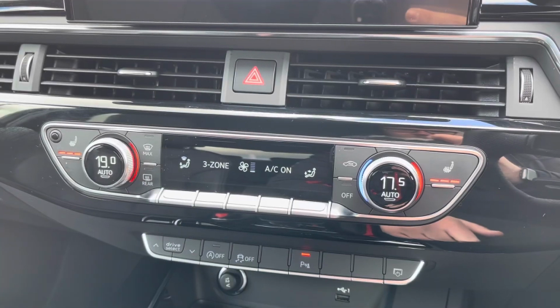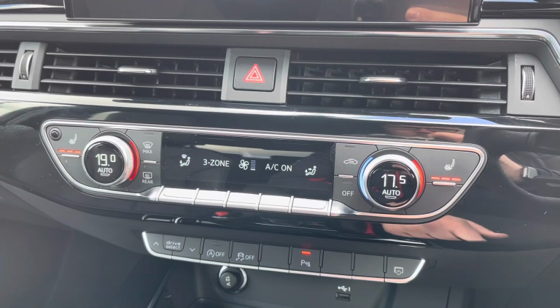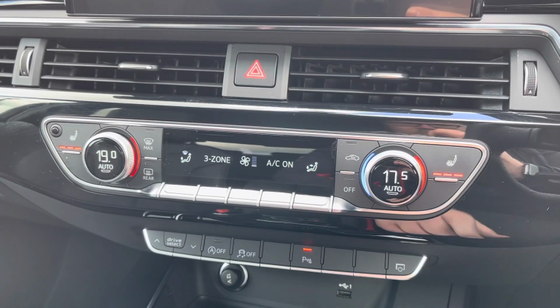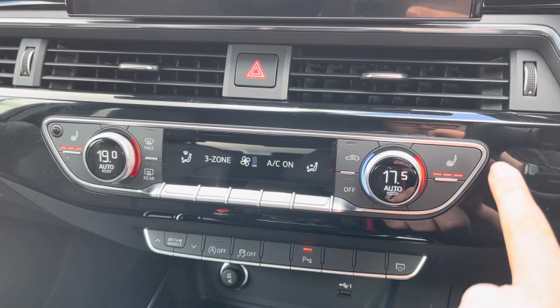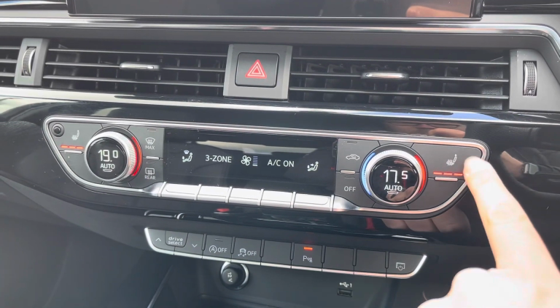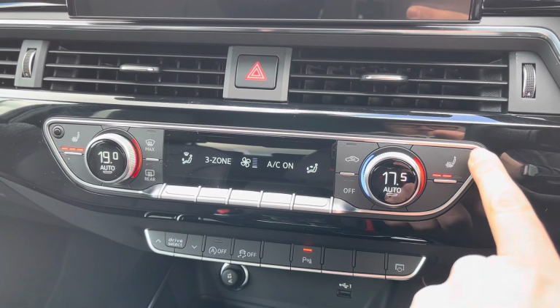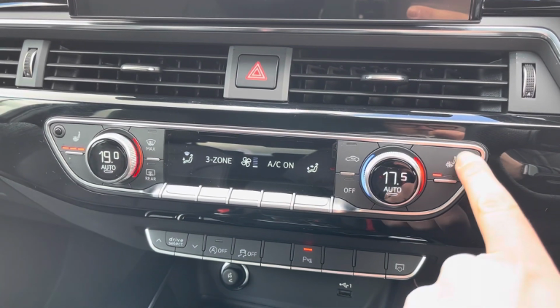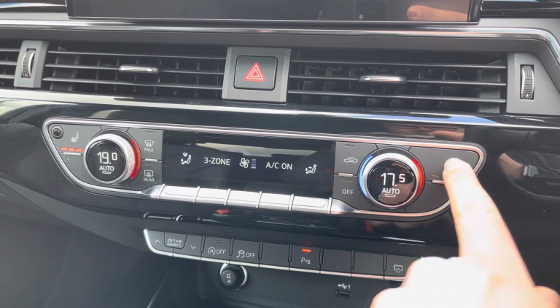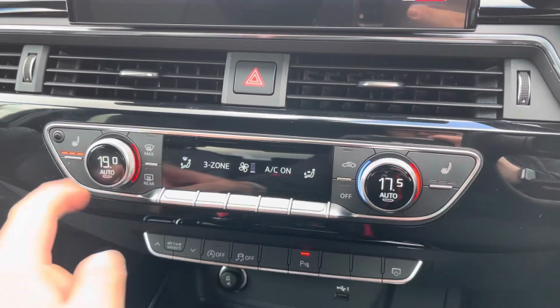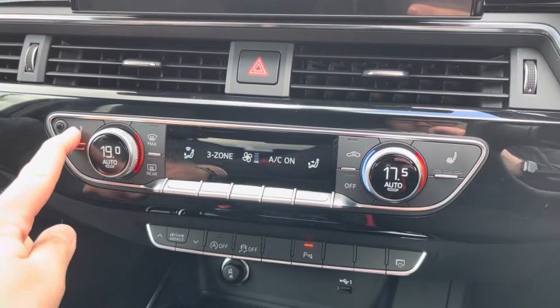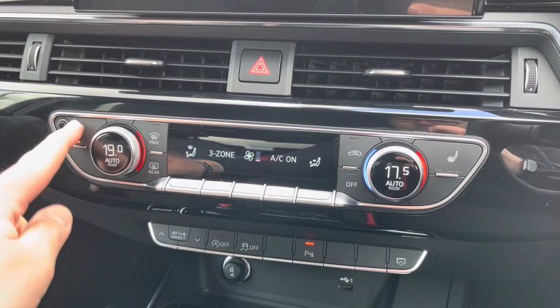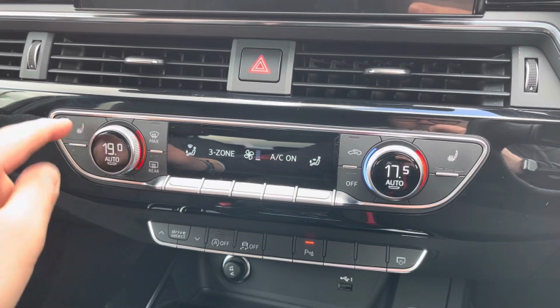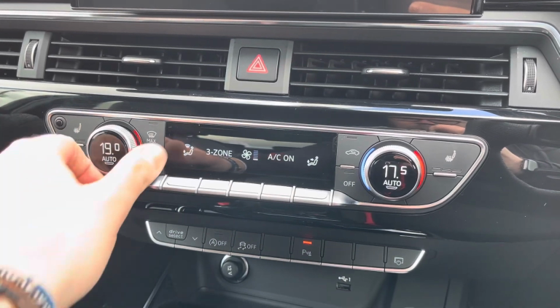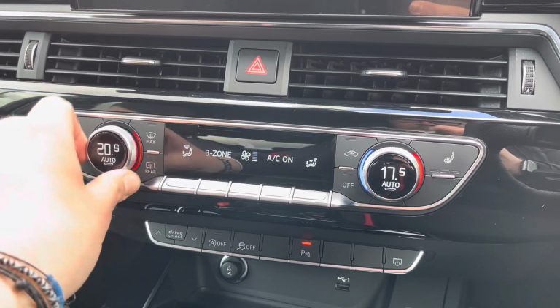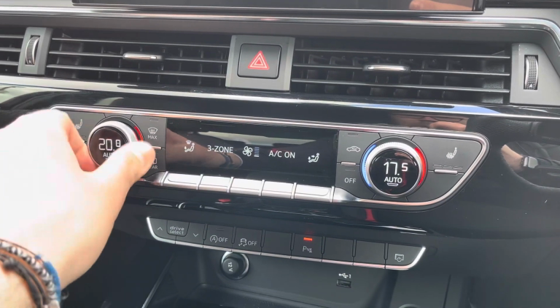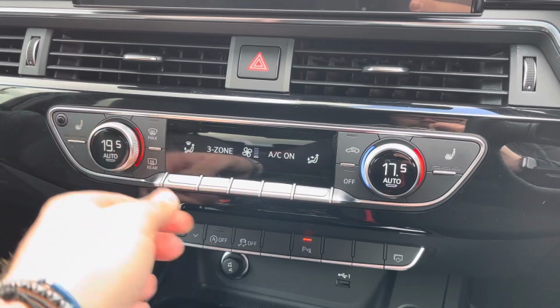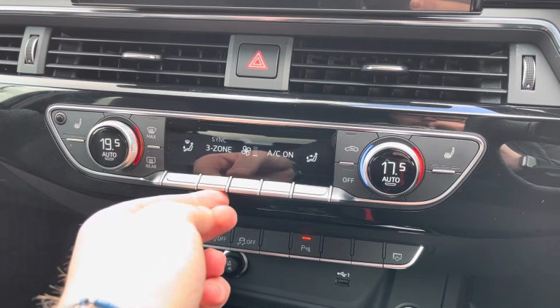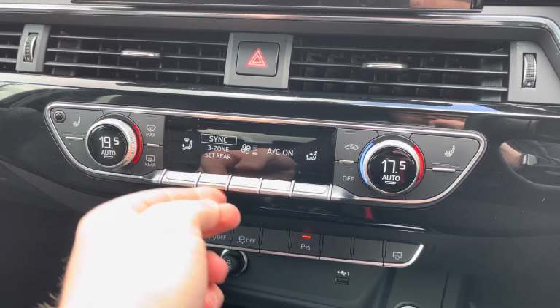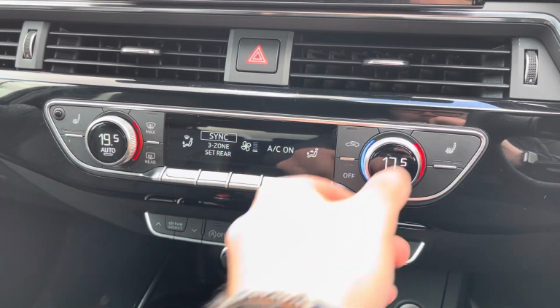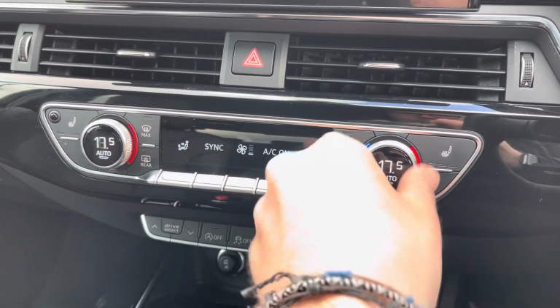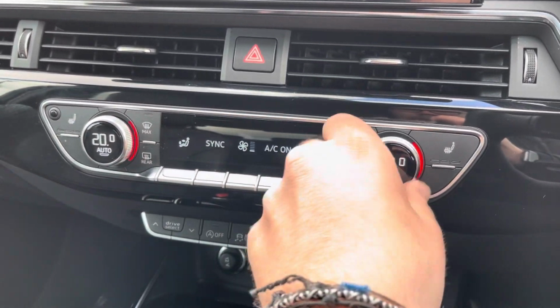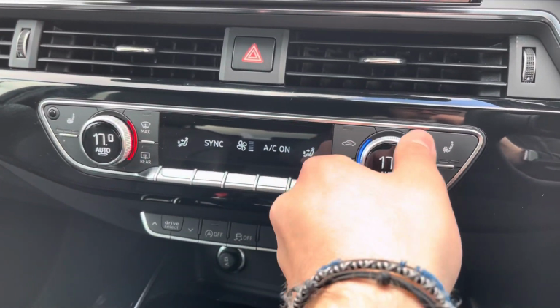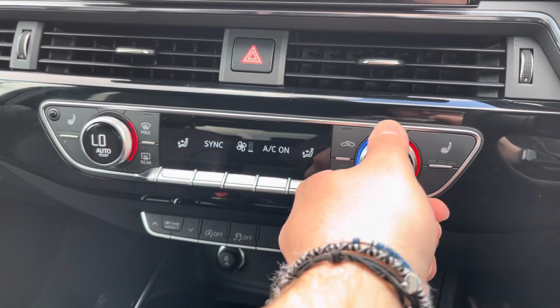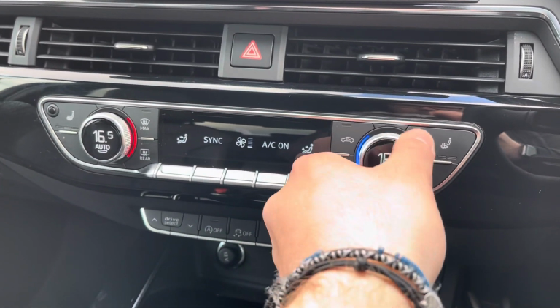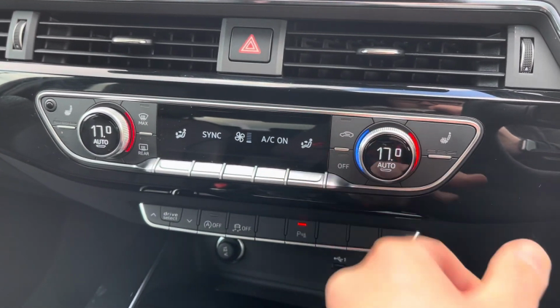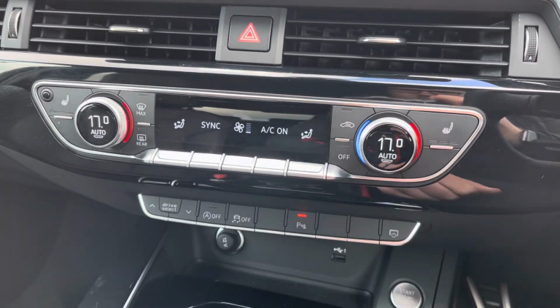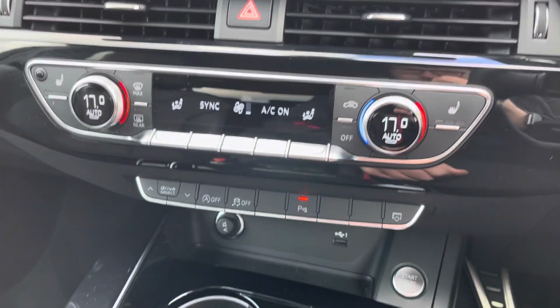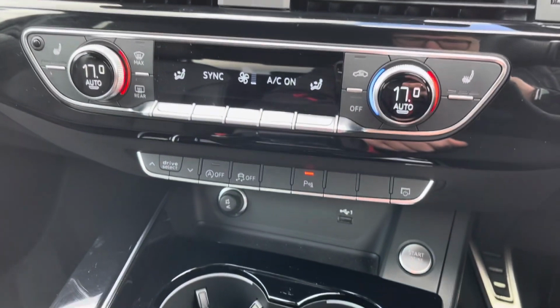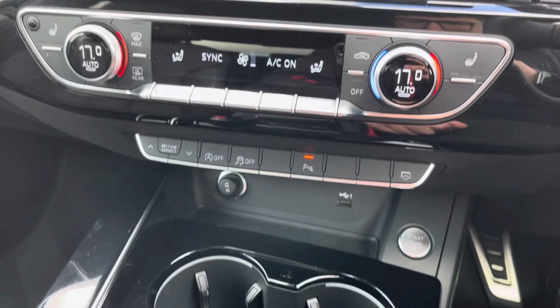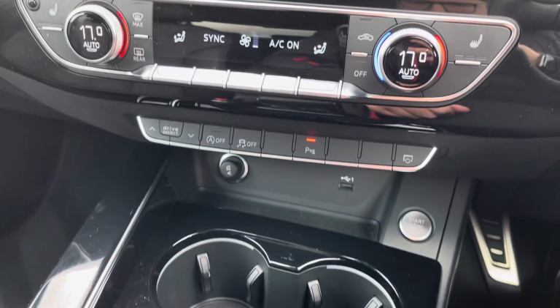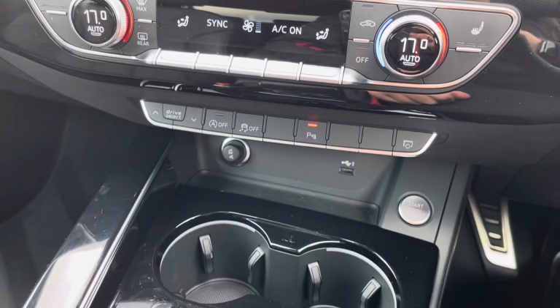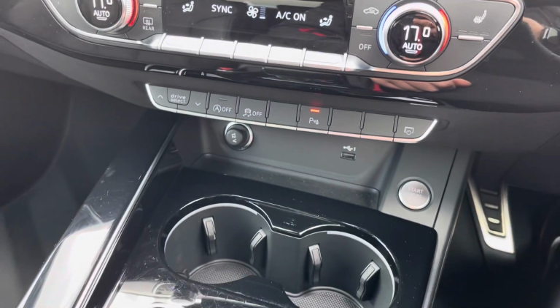Both front seats have three levels of heat to them which can be turned down accordingly, and both driver and passenger can be at different temperatures or synchronised if you are in the car on your own.